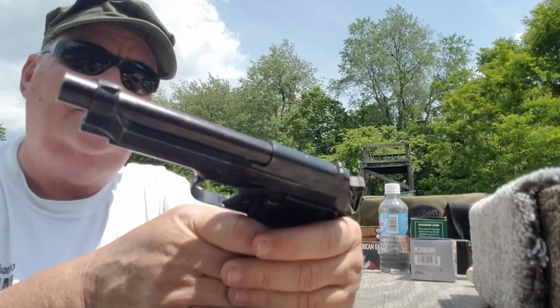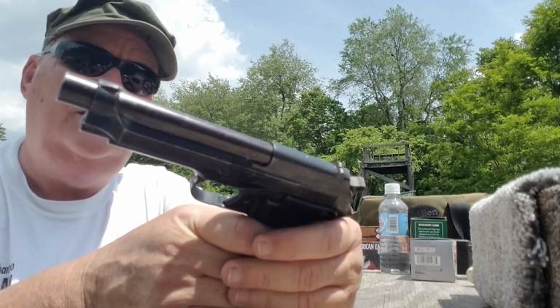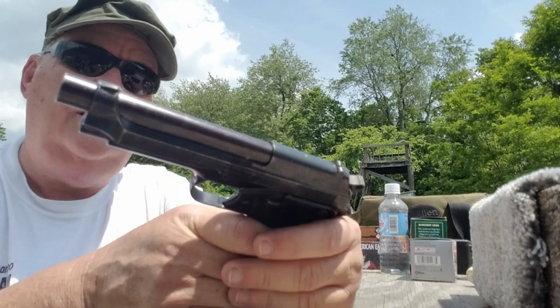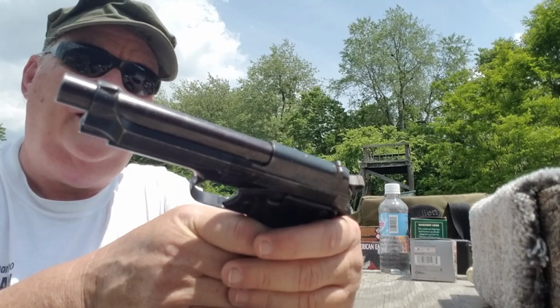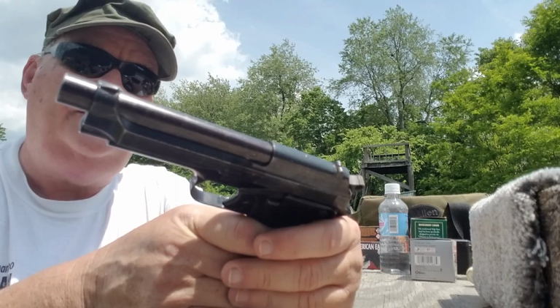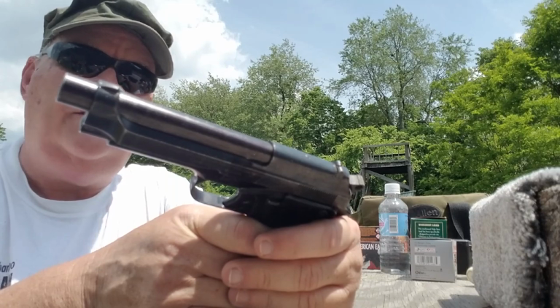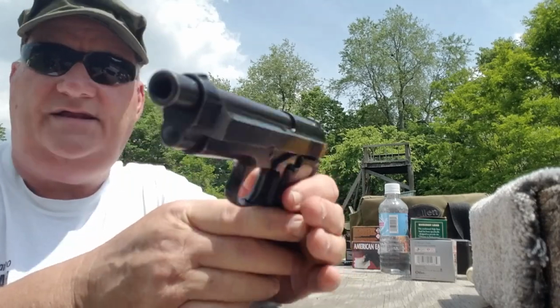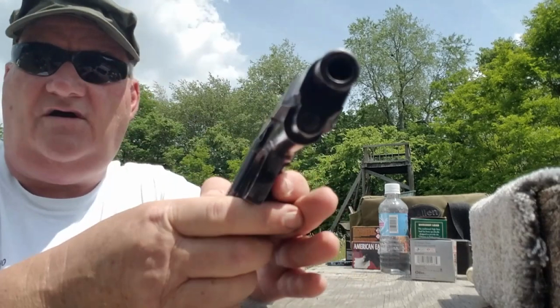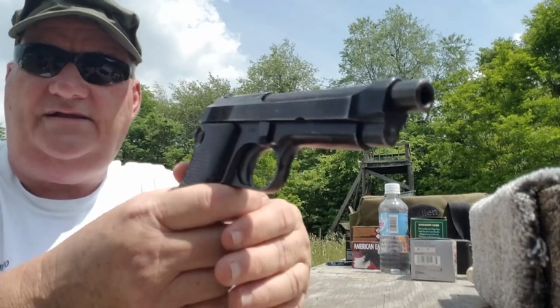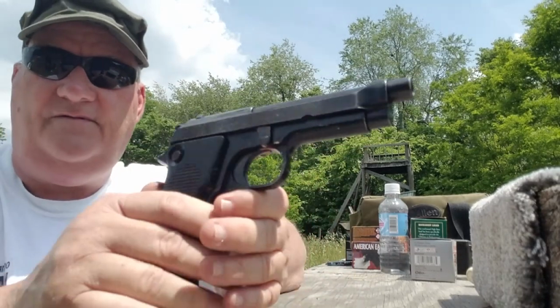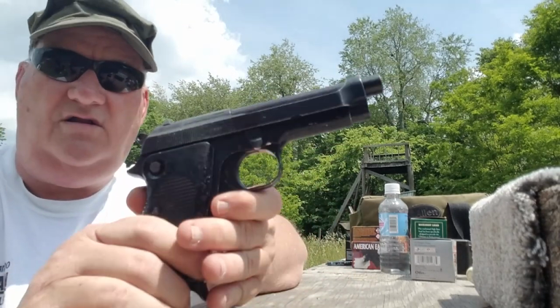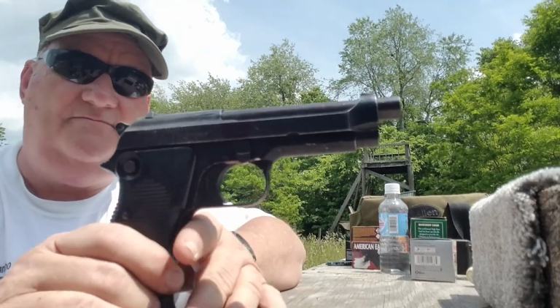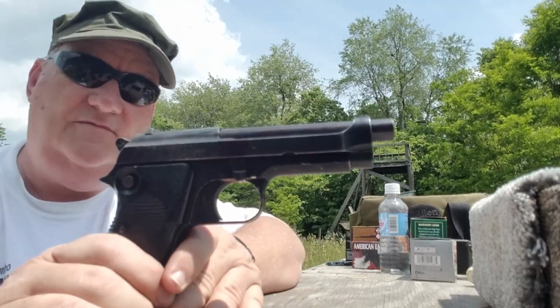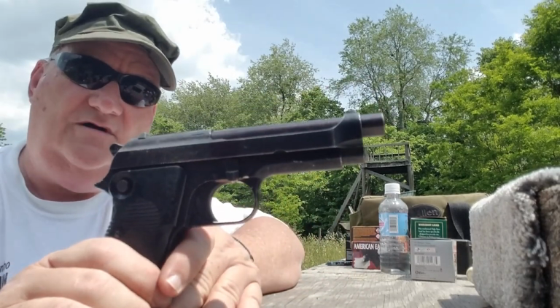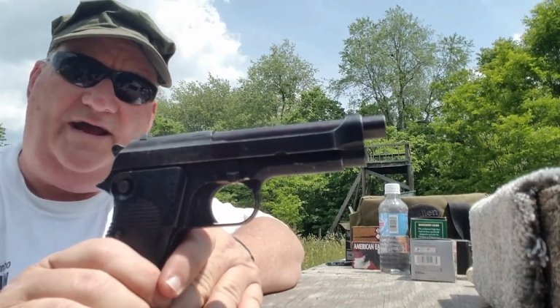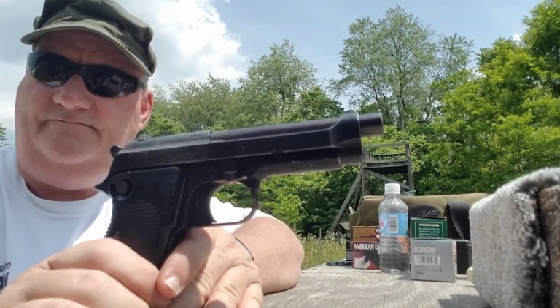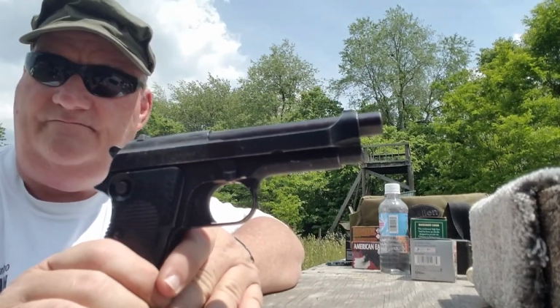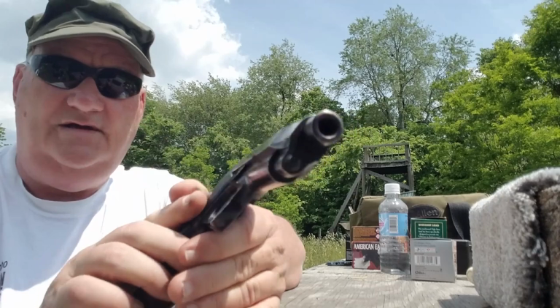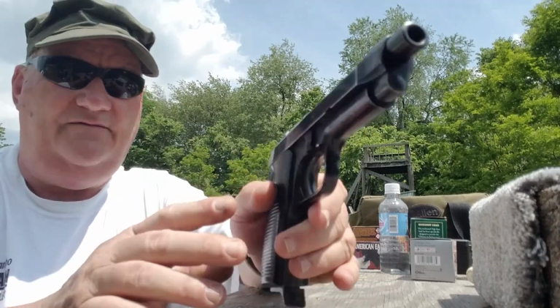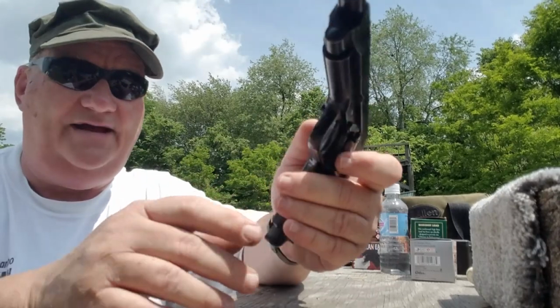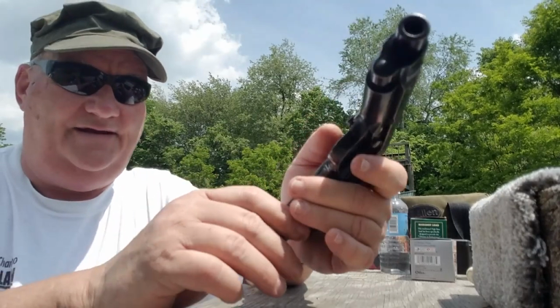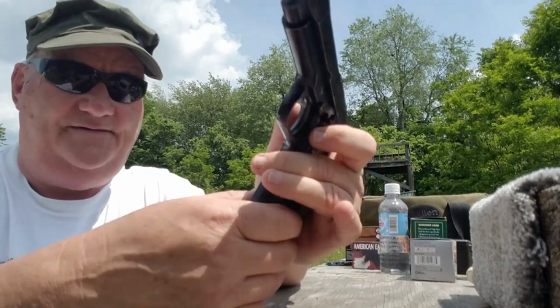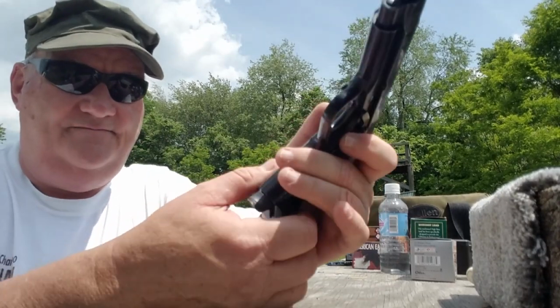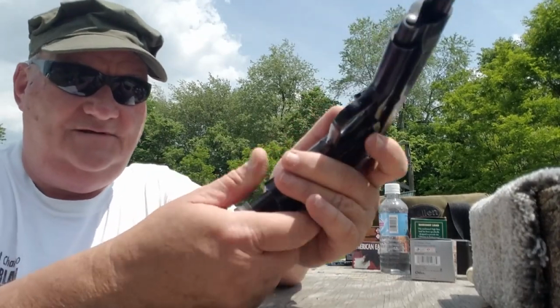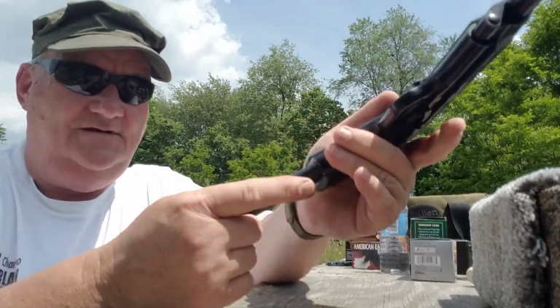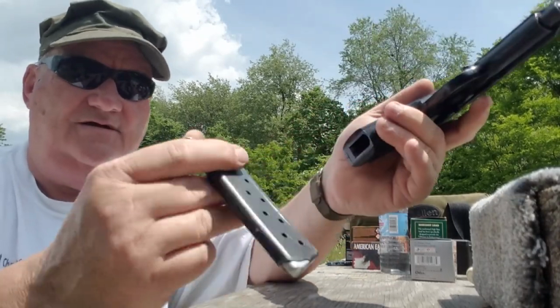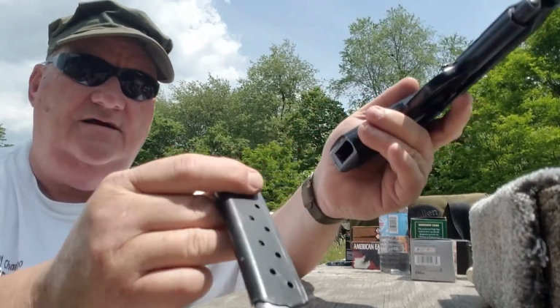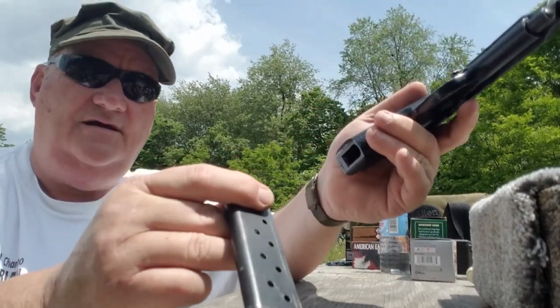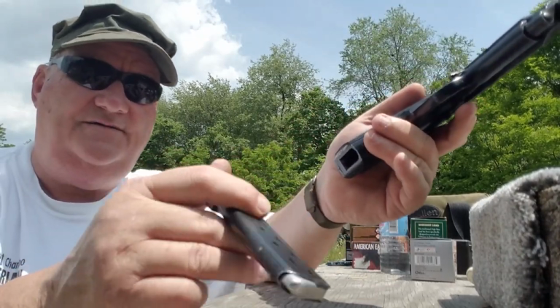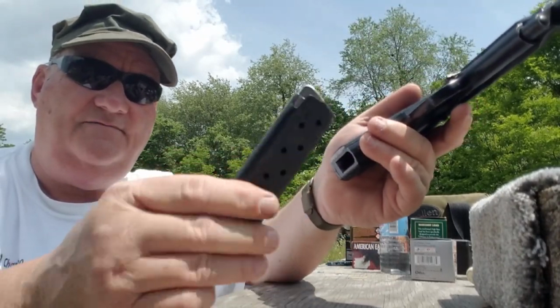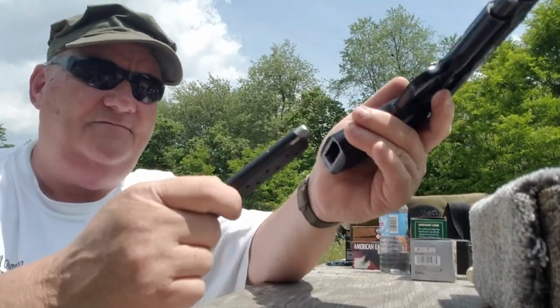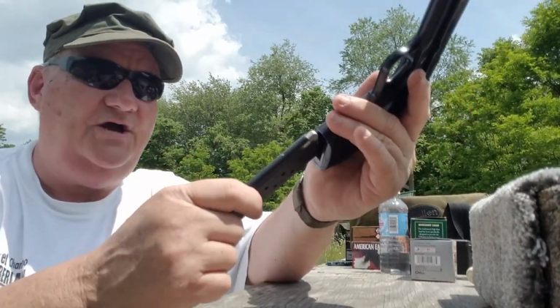That was made in the first month of this series, and it's all matching — even the magazine matches the gun.